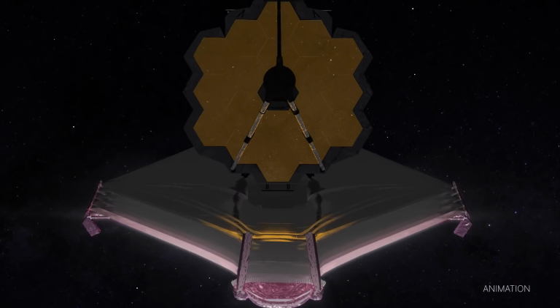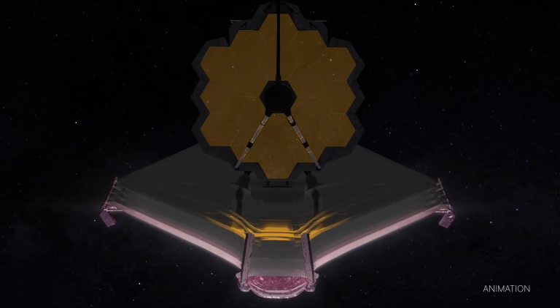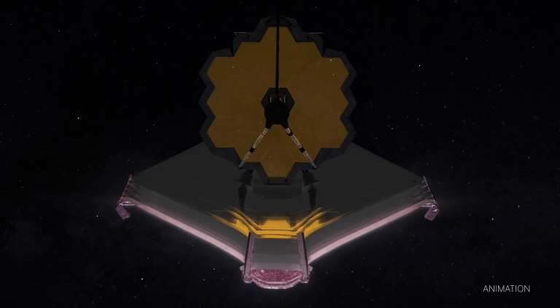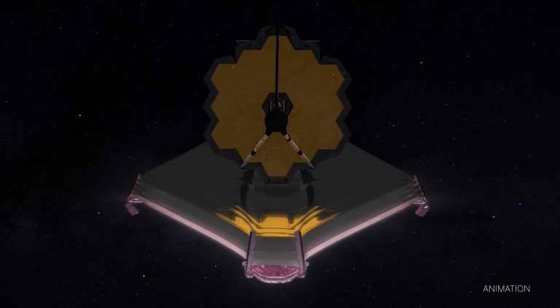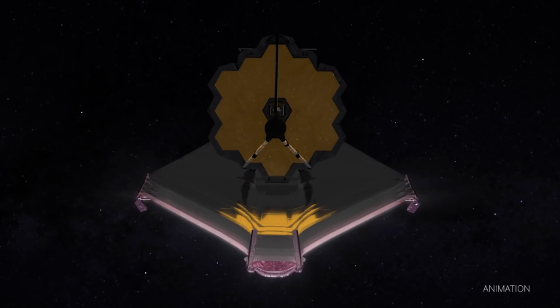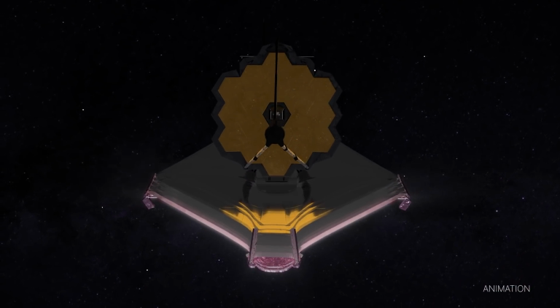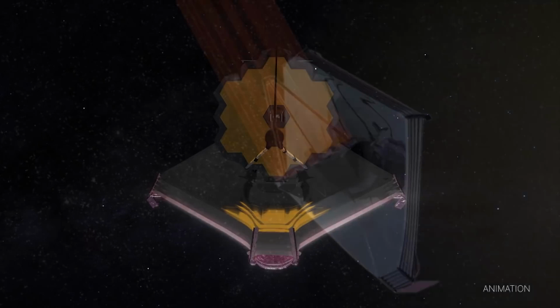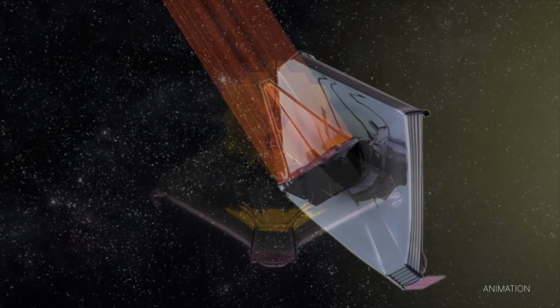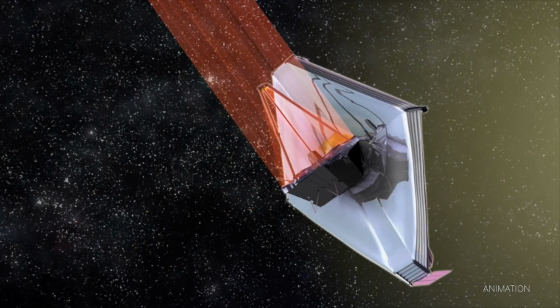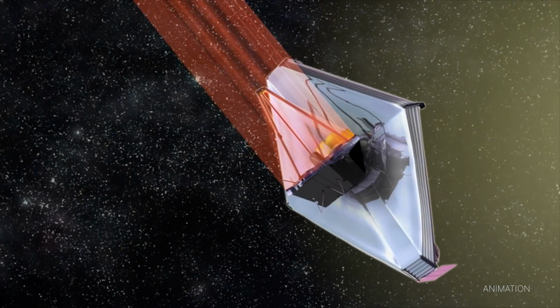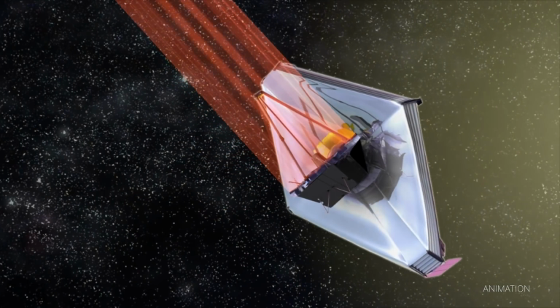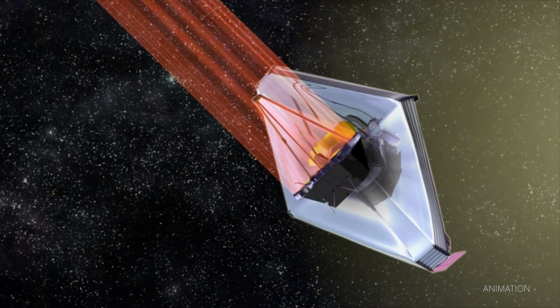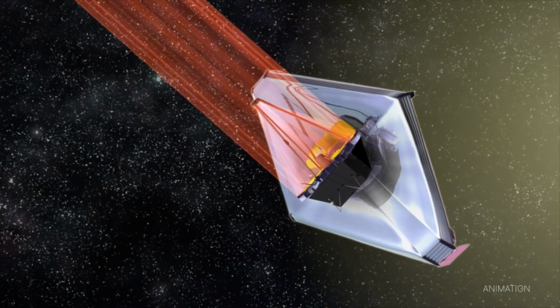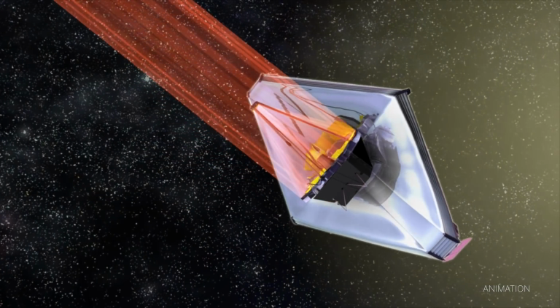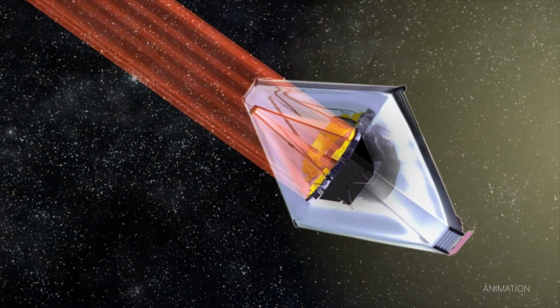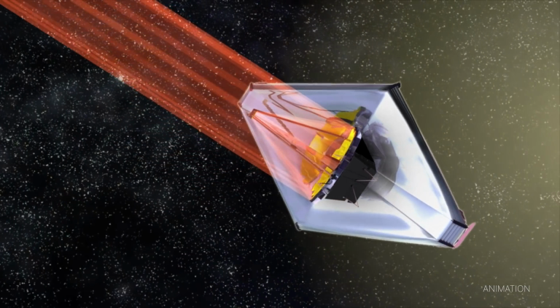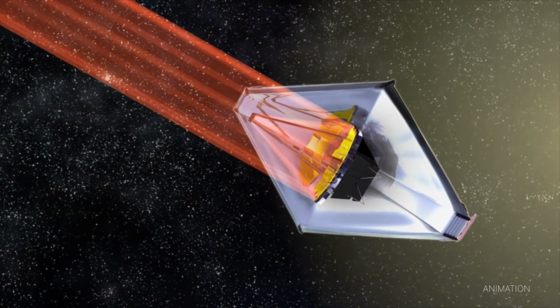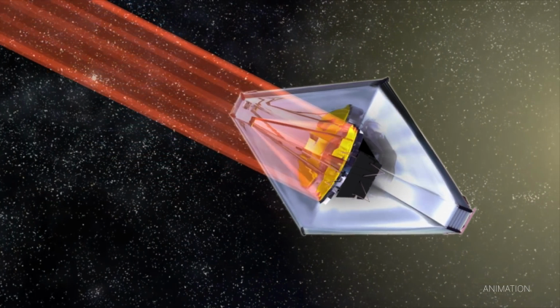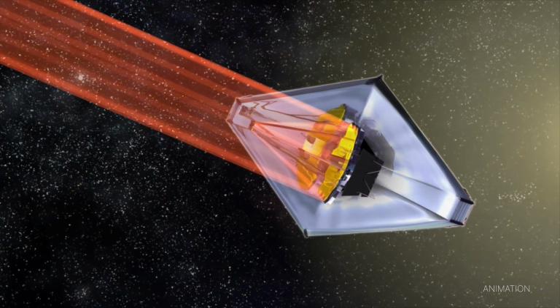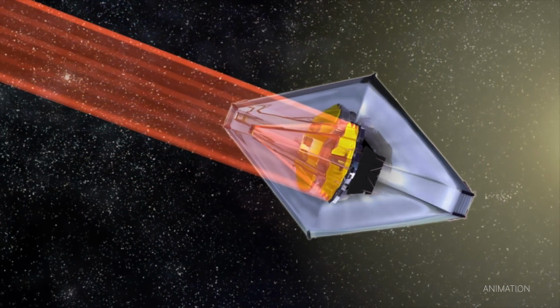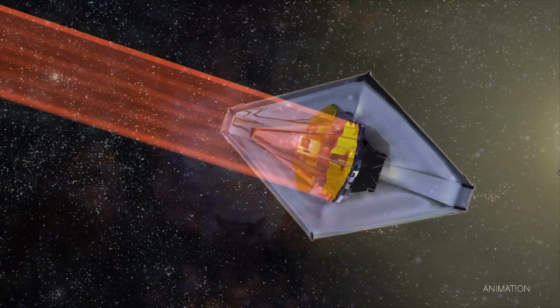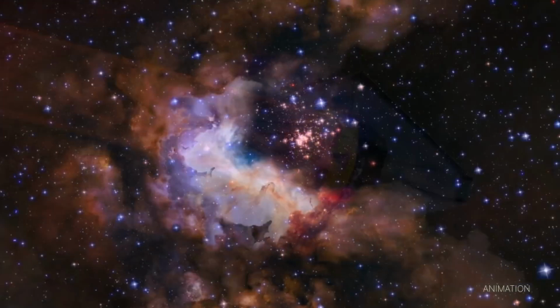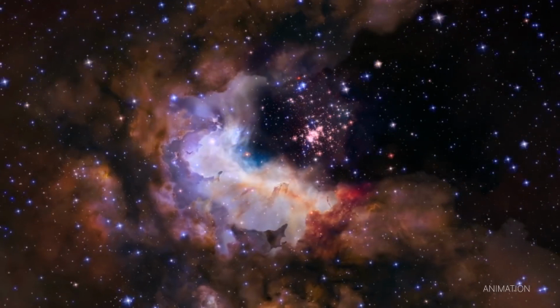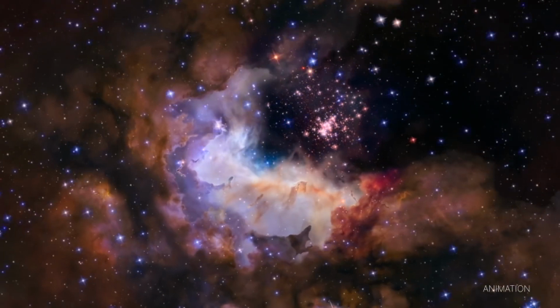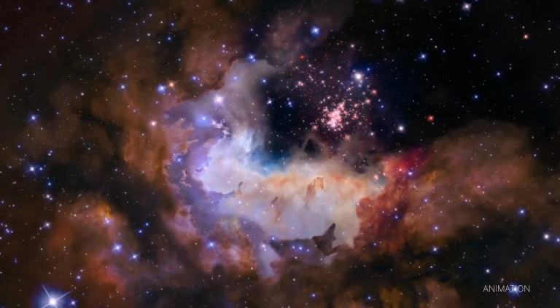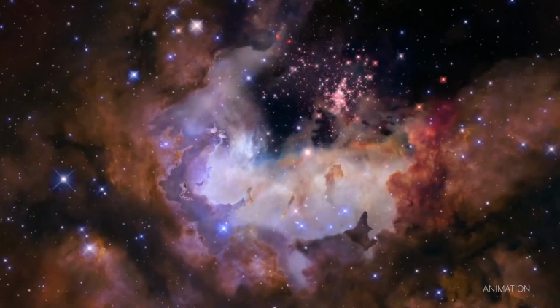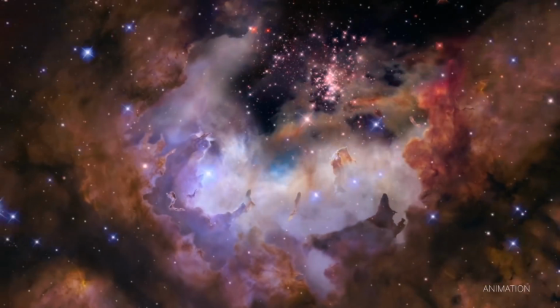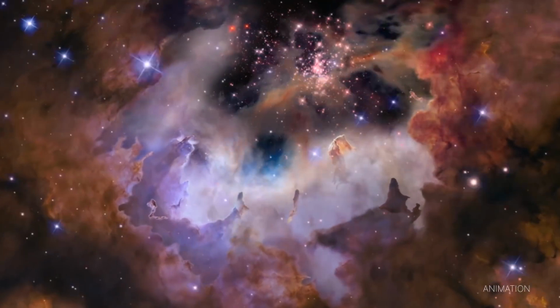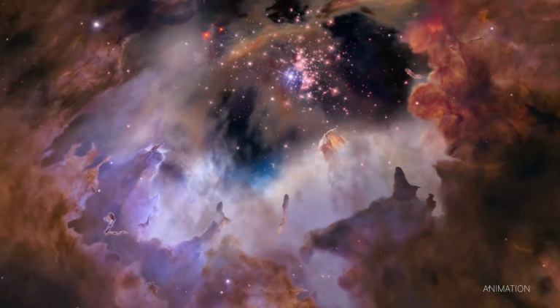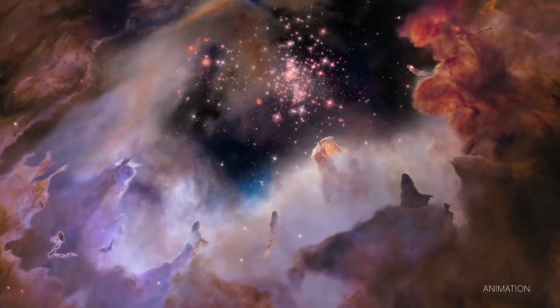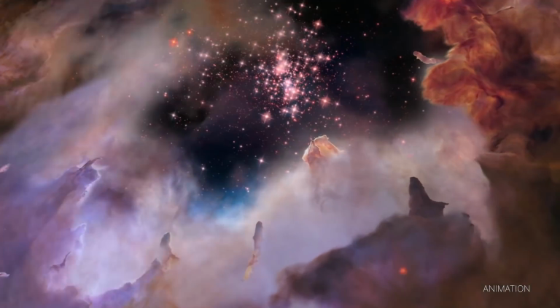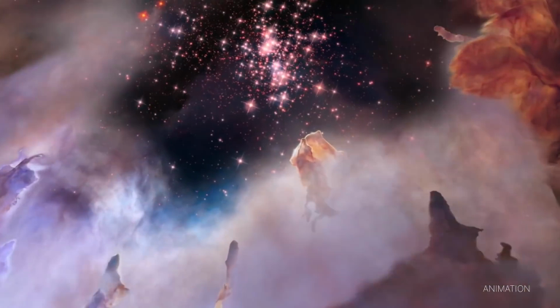This simple image of blurry starlight is actually light from the same star reflected by Webb's unaligned mirror segments, and now becomes the foundation to align and focus the telescope so that it can deliver unprecedented views of the universe this summer.